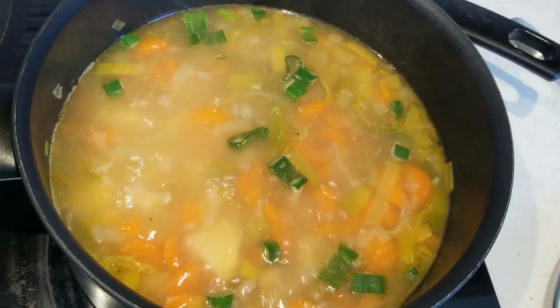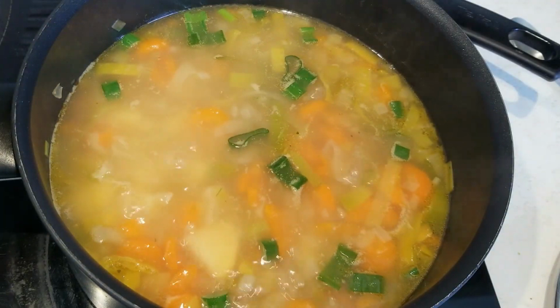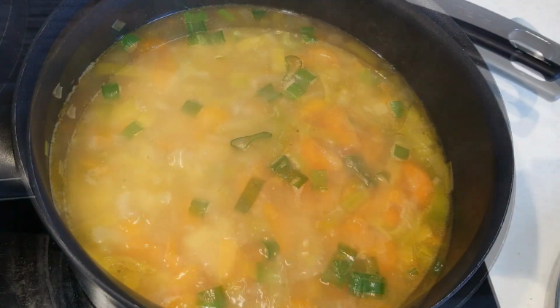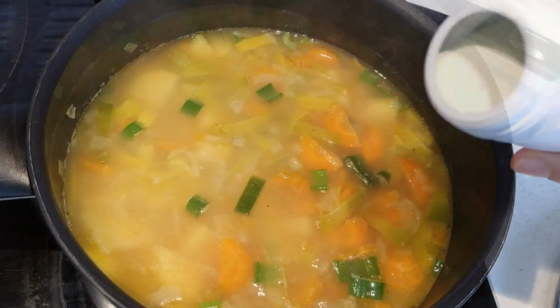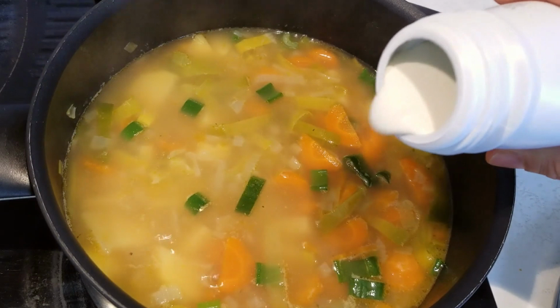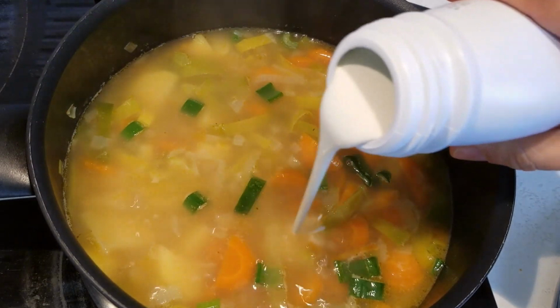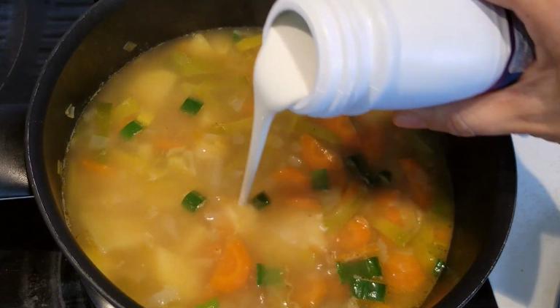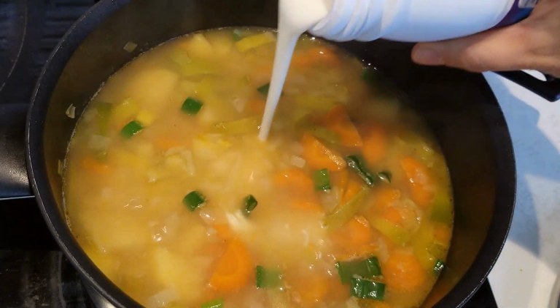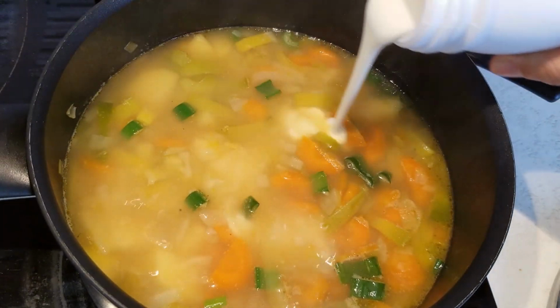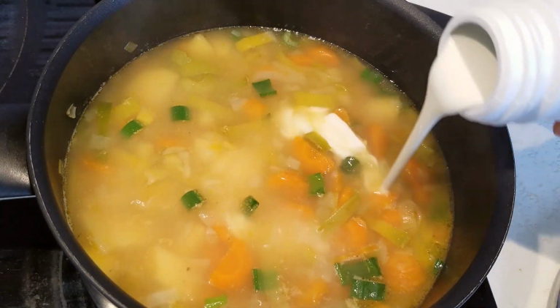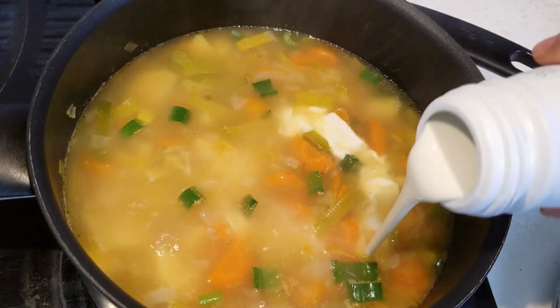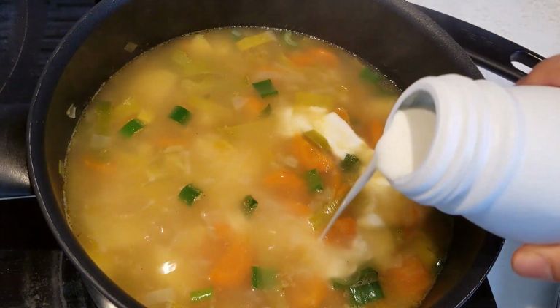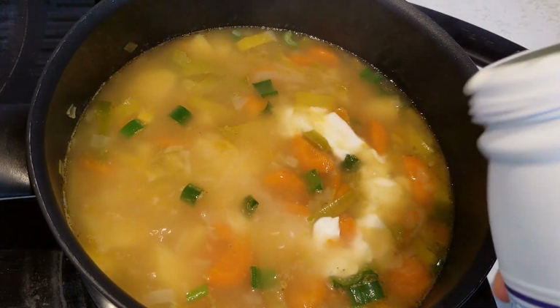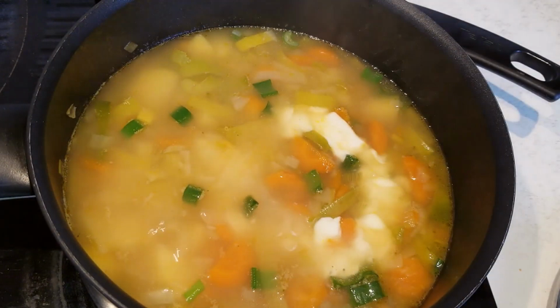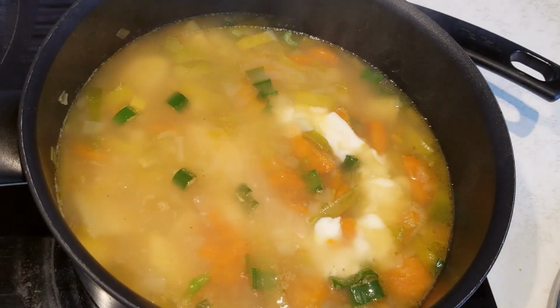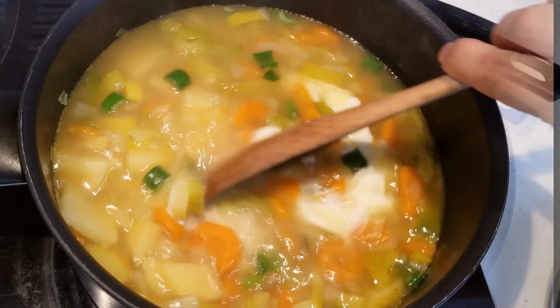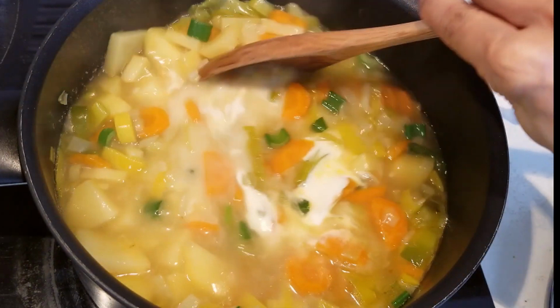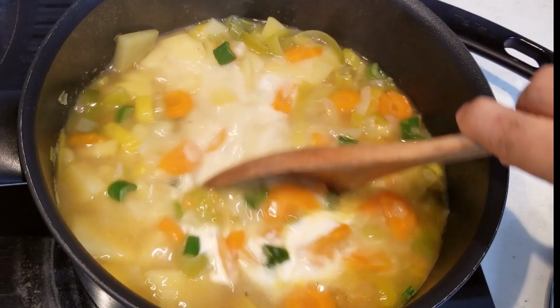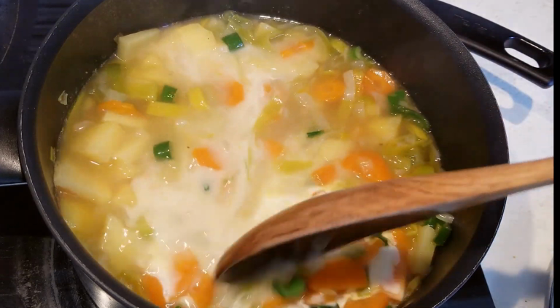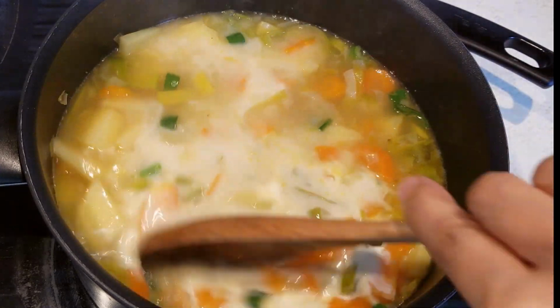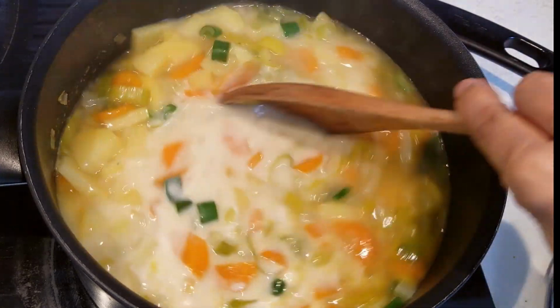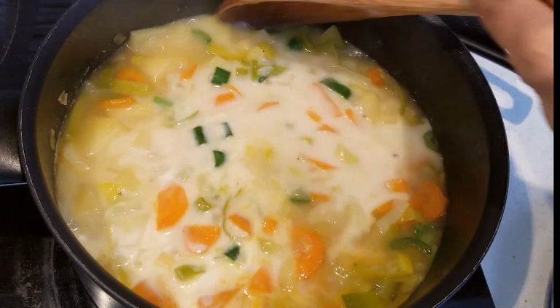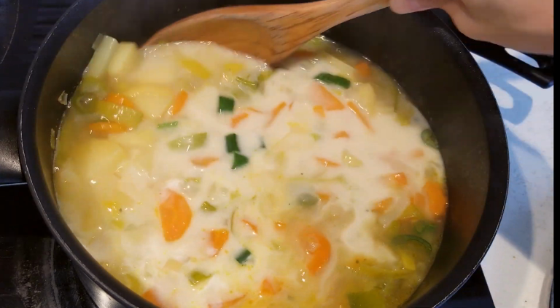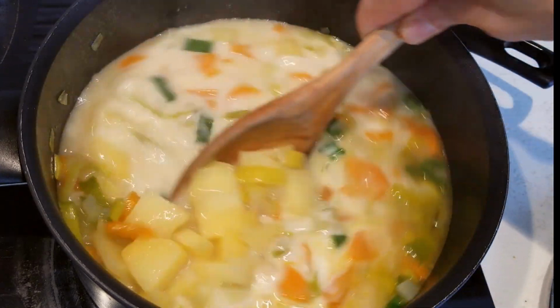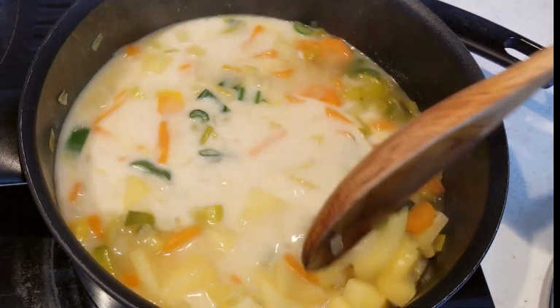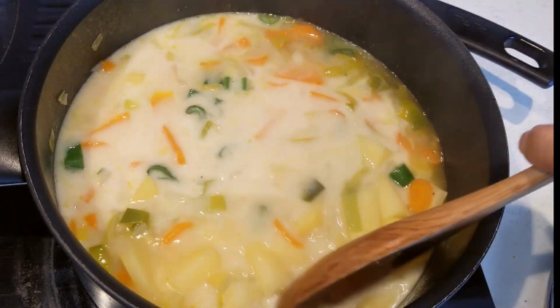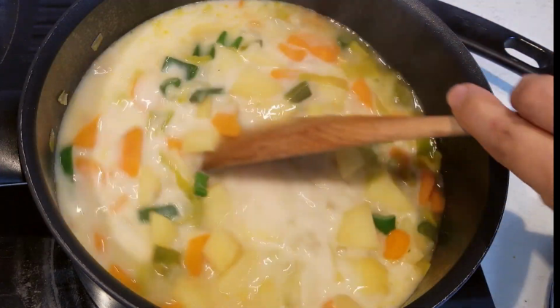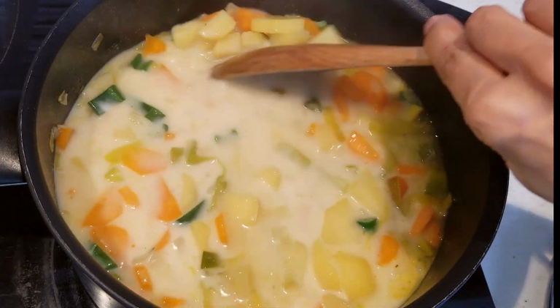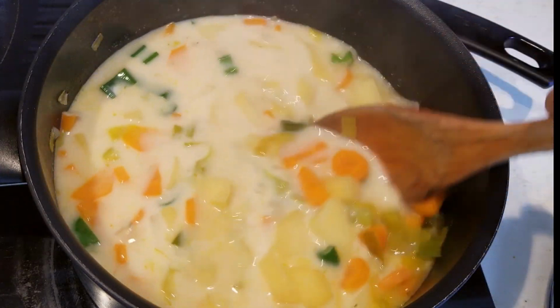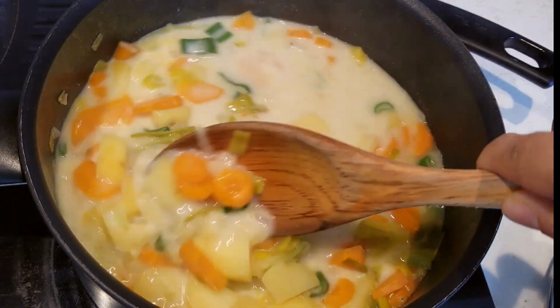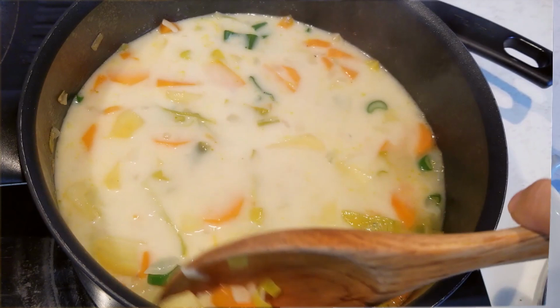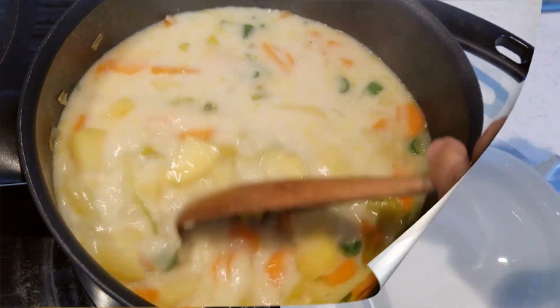I'm going to add a little salt. I'm going to add some water. I put a little onion in the middle. I'm going to add a little onion.